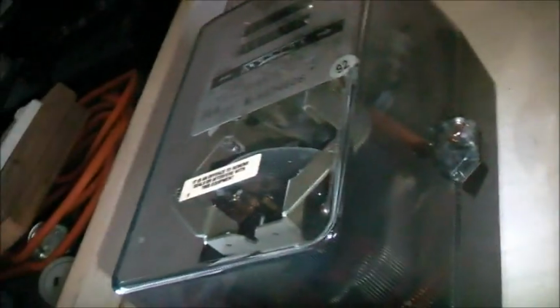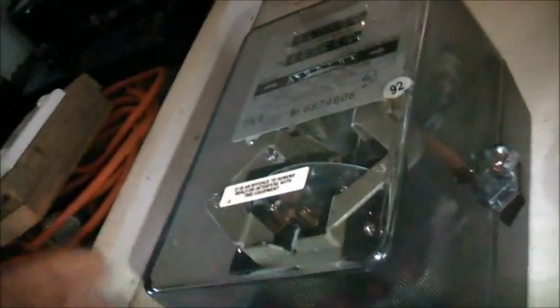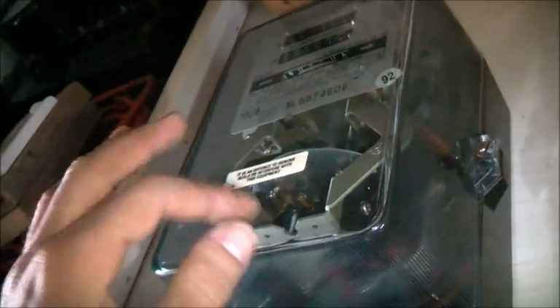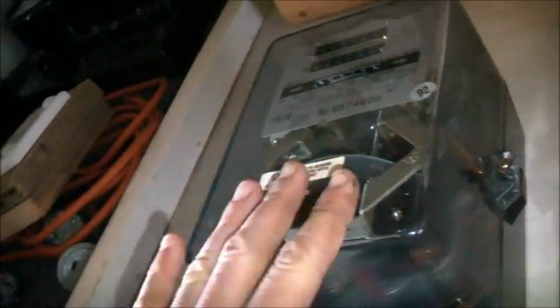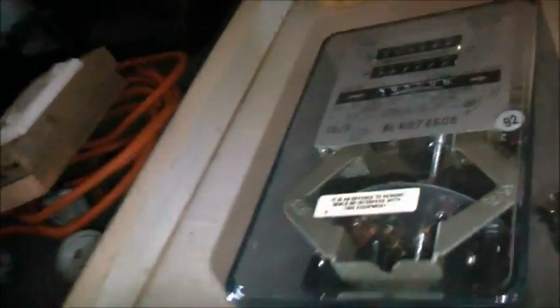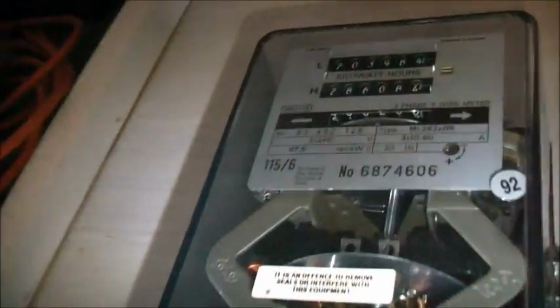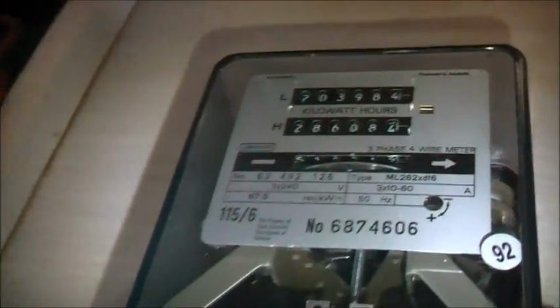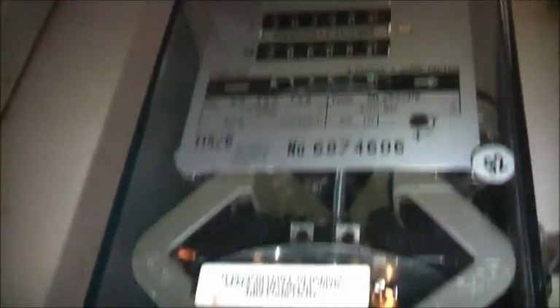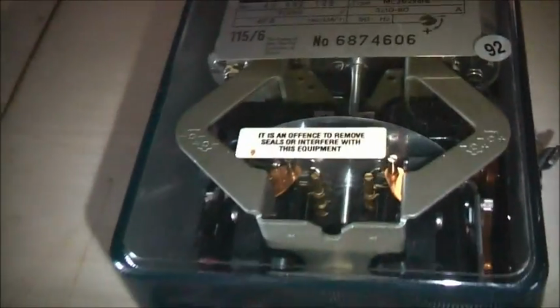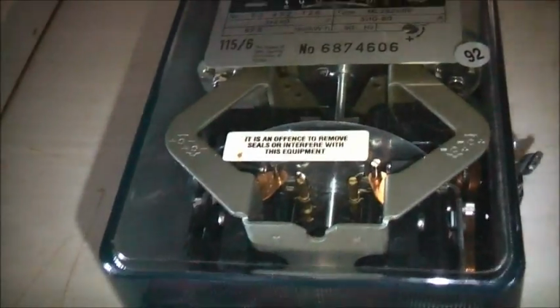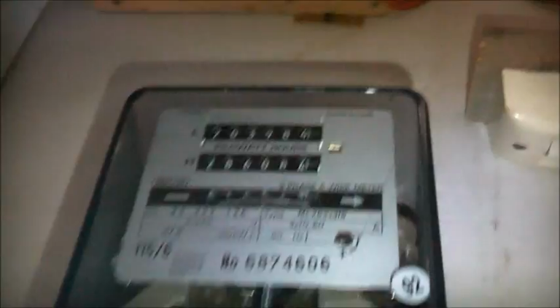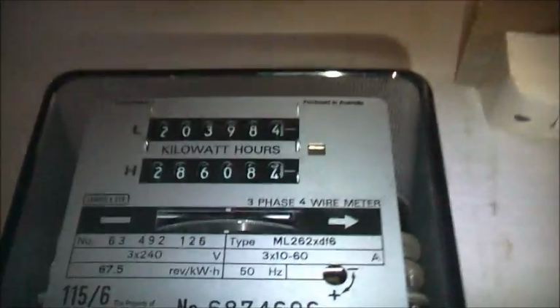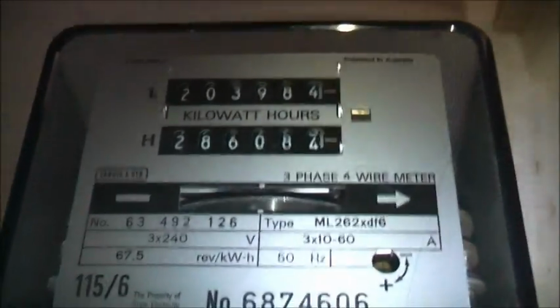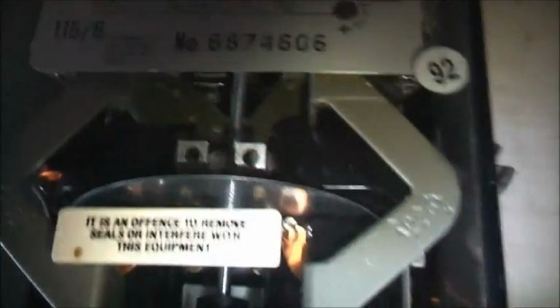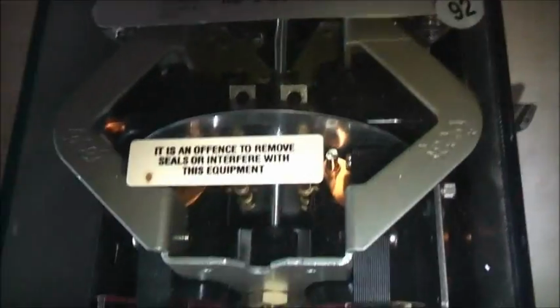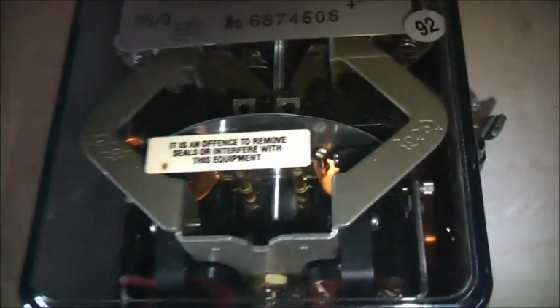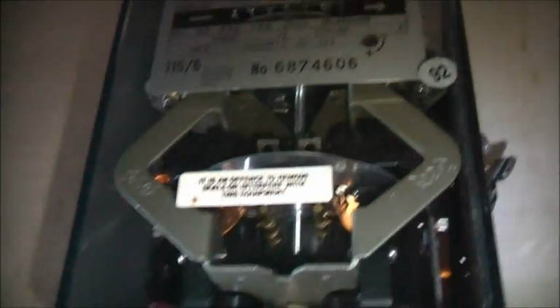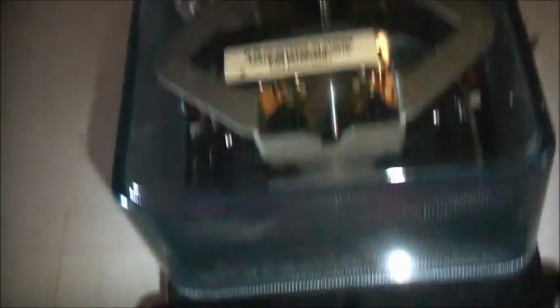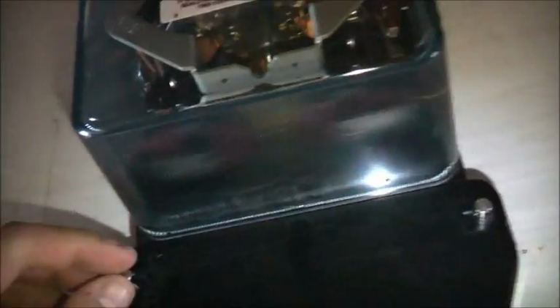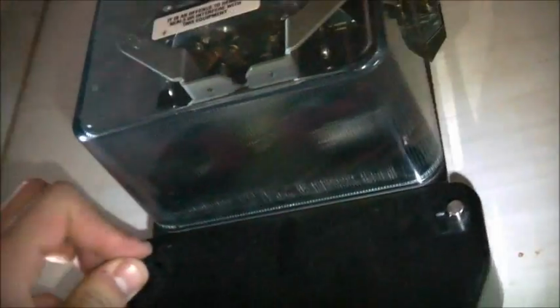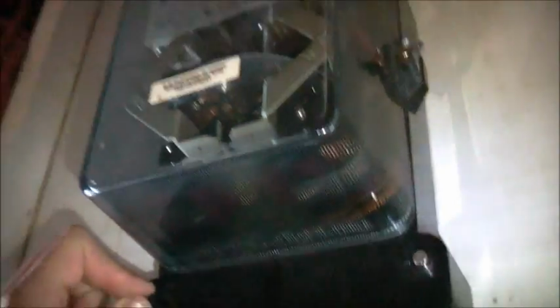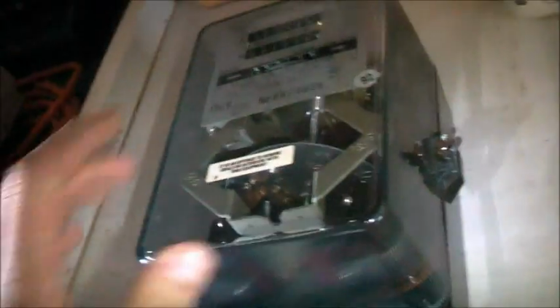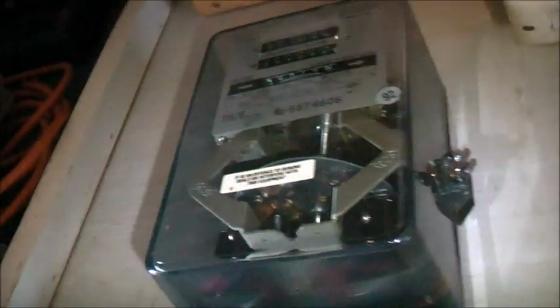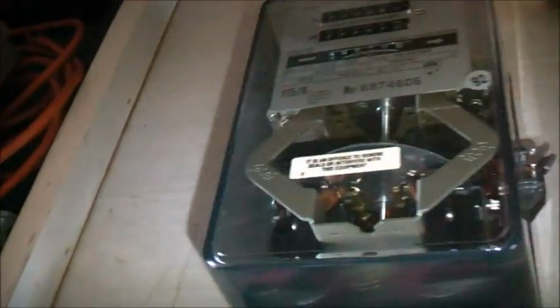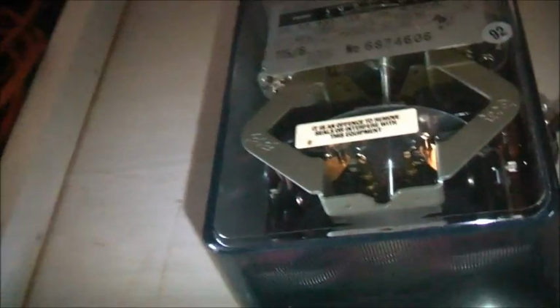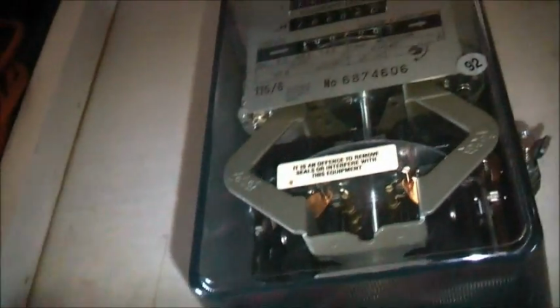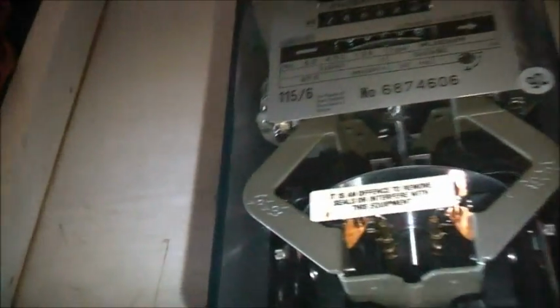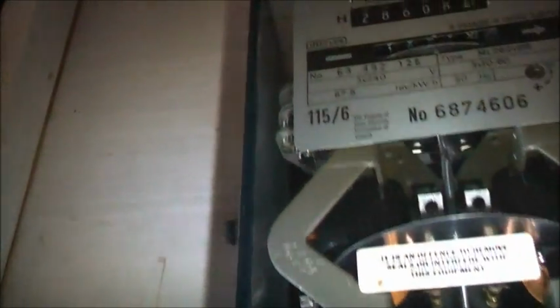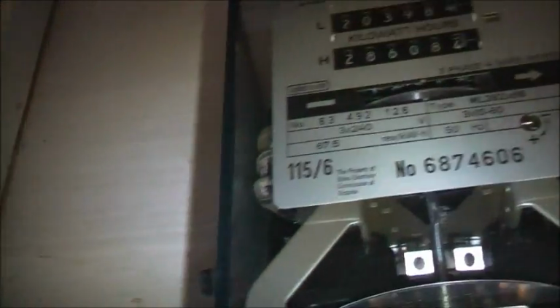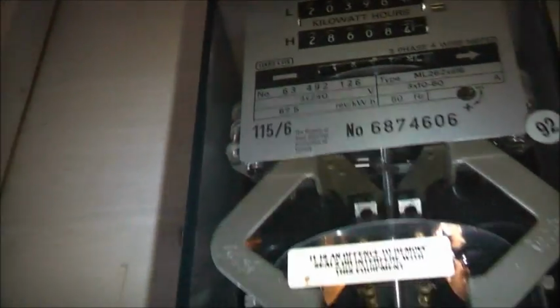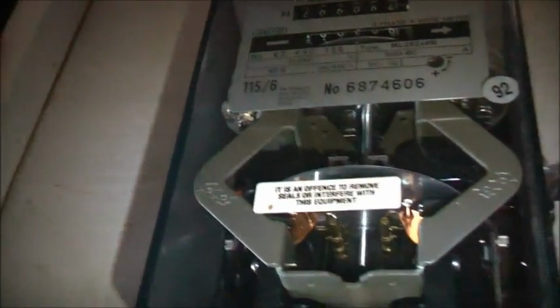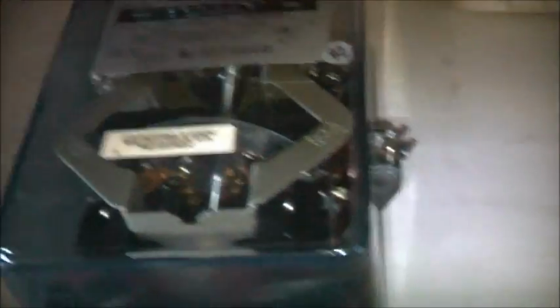It's the same type as our old three phase meter, which the power company wouldn't let me have. Anyway, this is a model prior to that — the one we had was a 120 ampere model, which I showed in a couple of videos back.